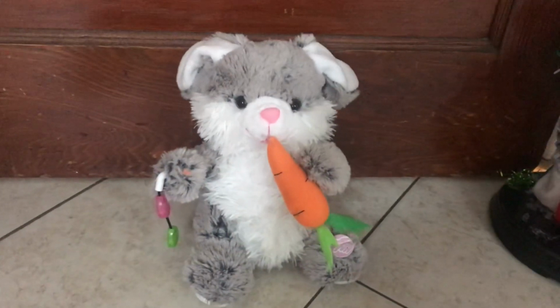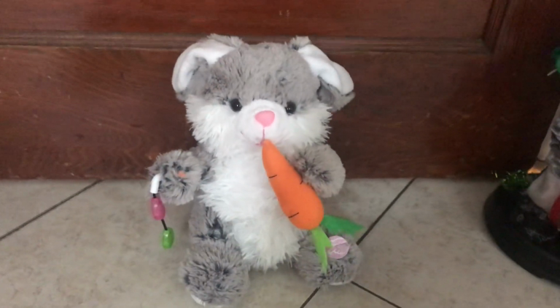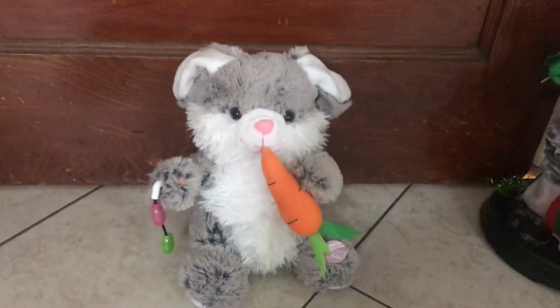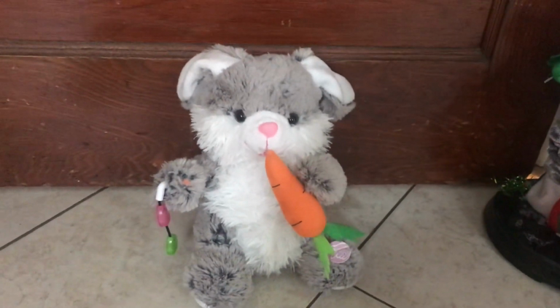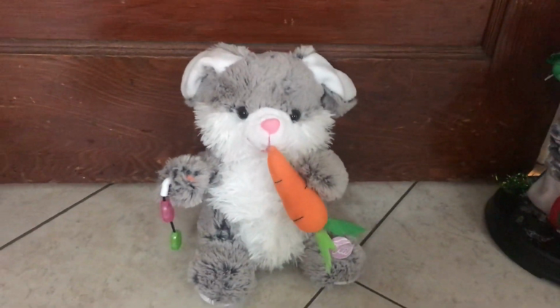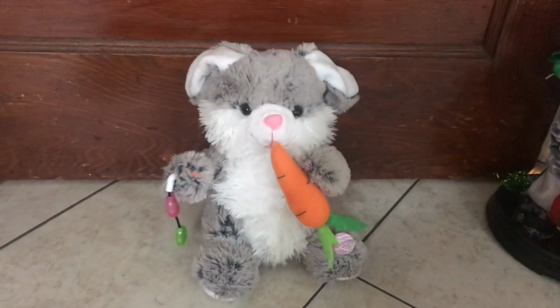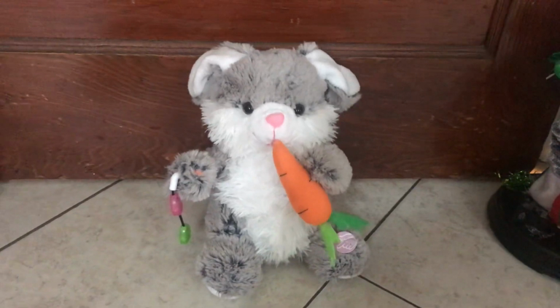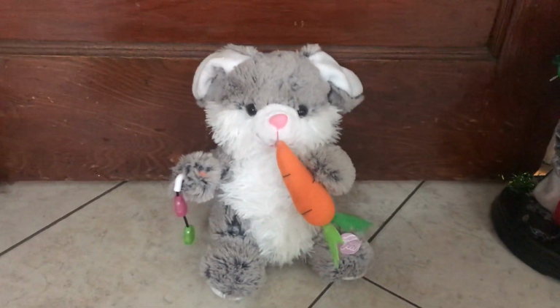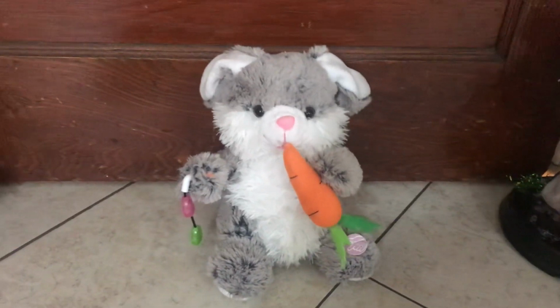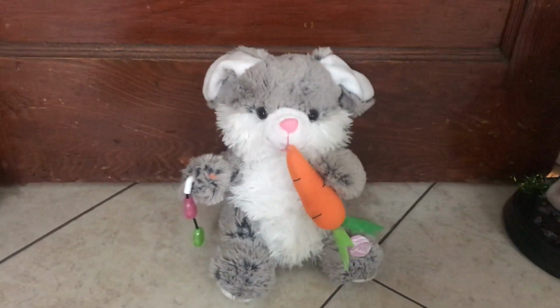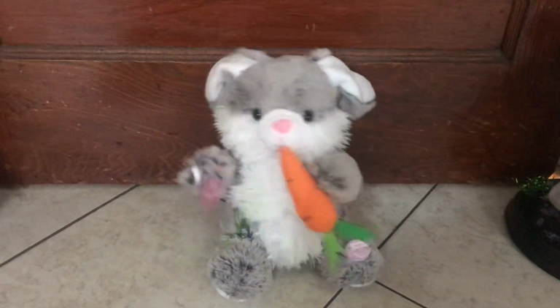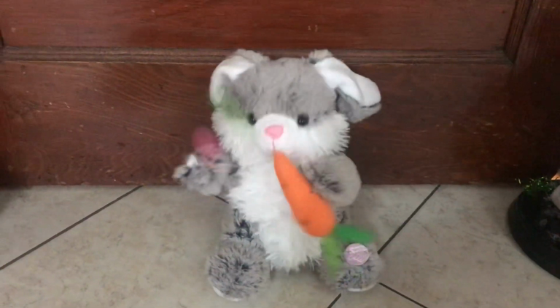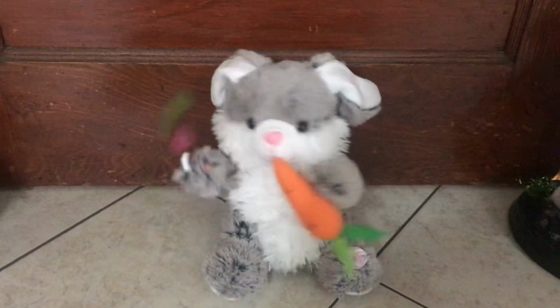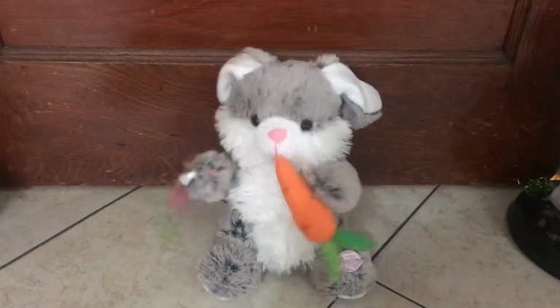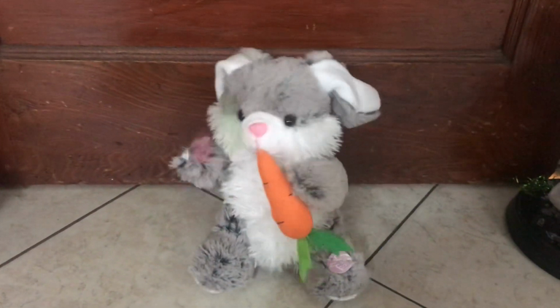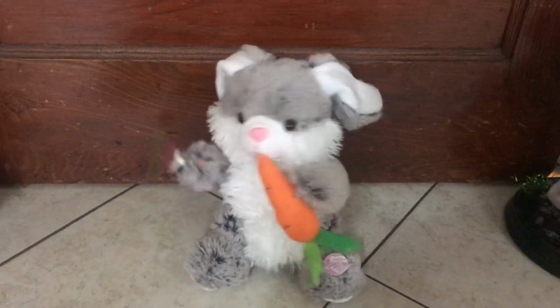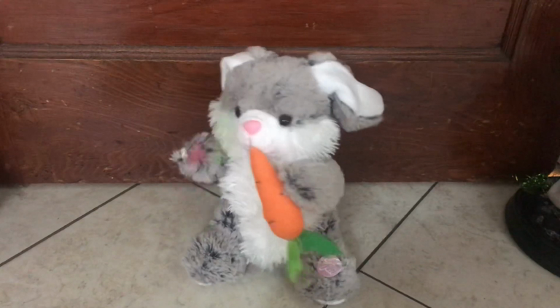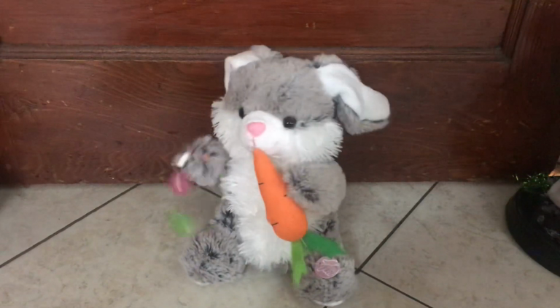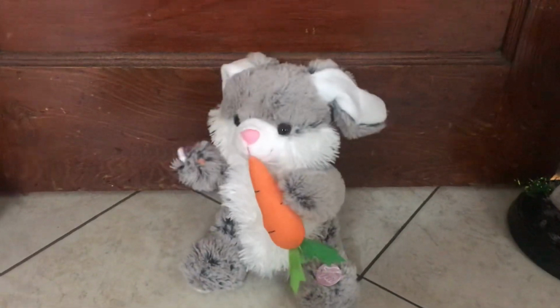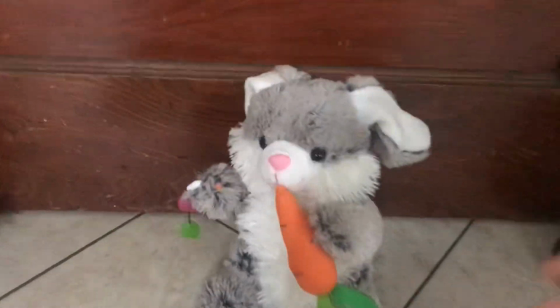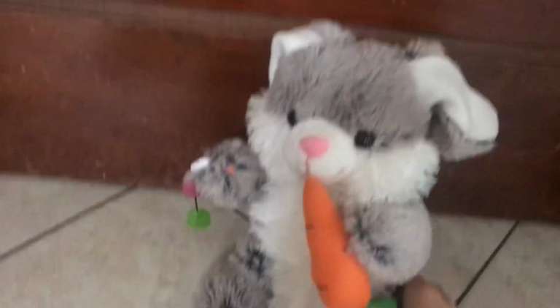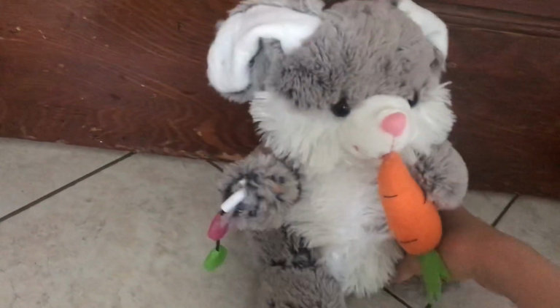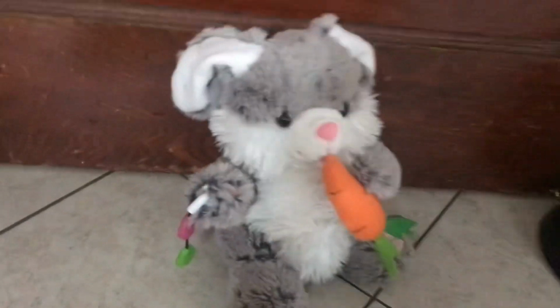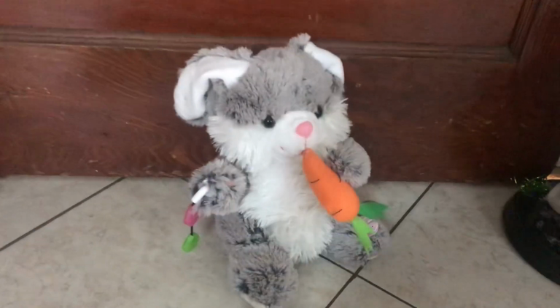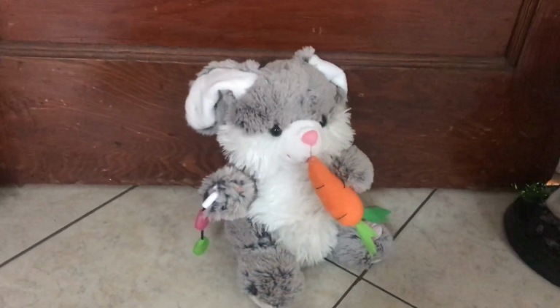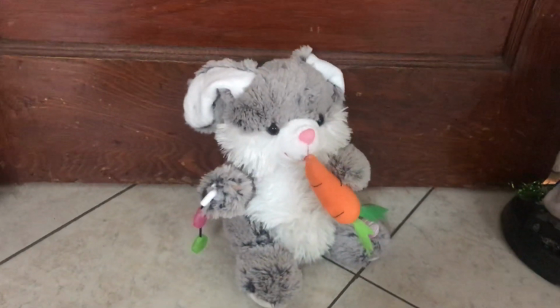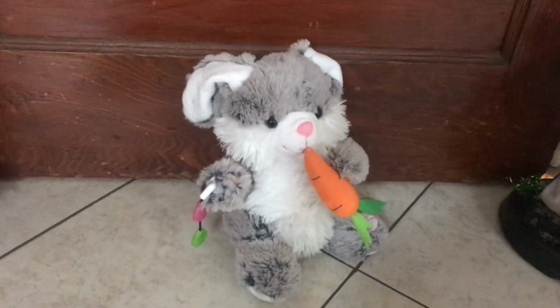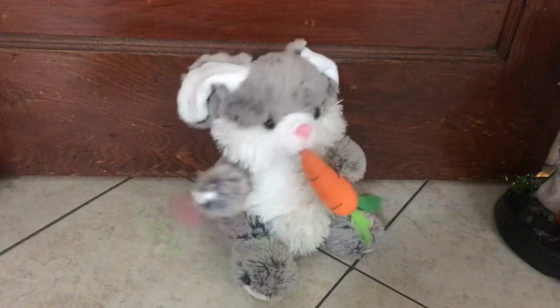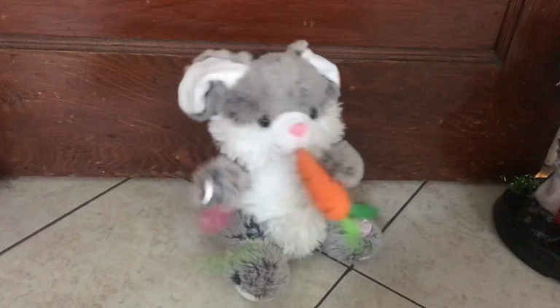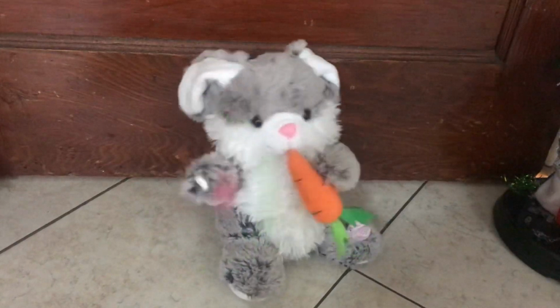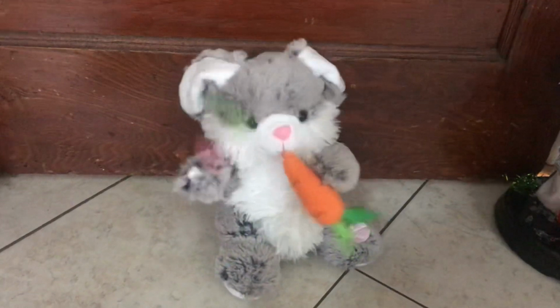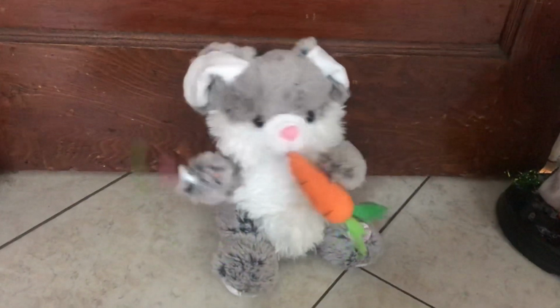Here comes Peter Cottontail, hopping down the bunny trail, hippity-hoppity, Easter's on its way. Bring in every girl and boy, a basket full and Easter joy, things to make your Easter bright and gay.